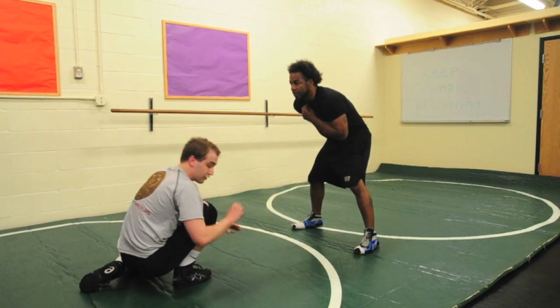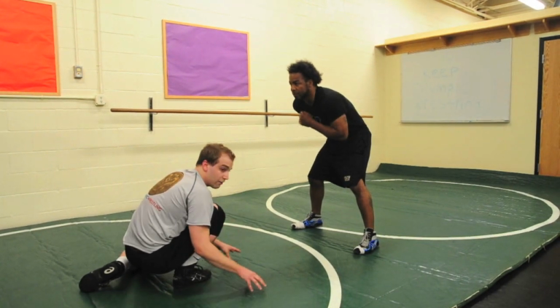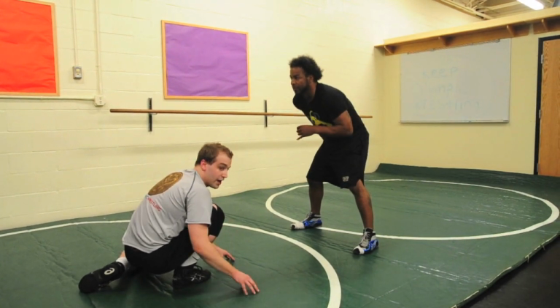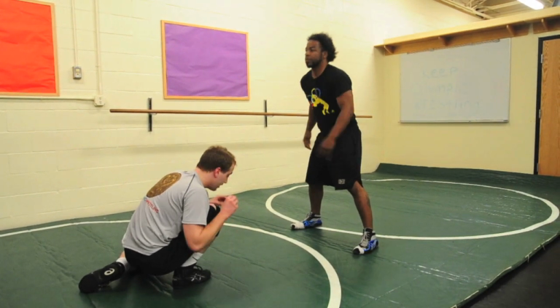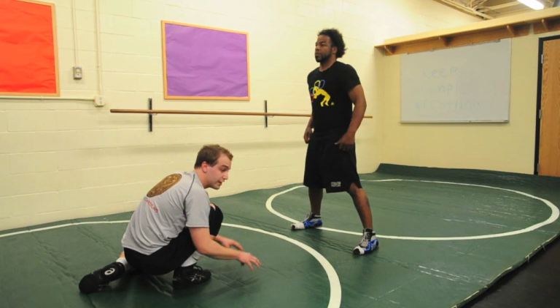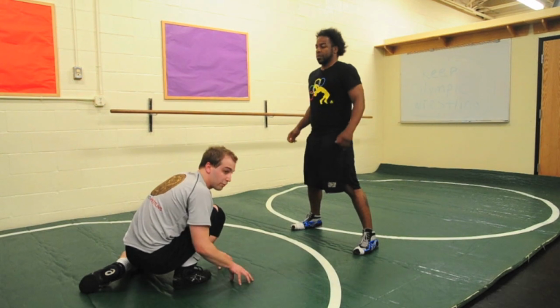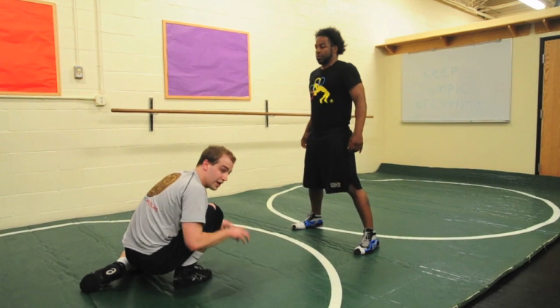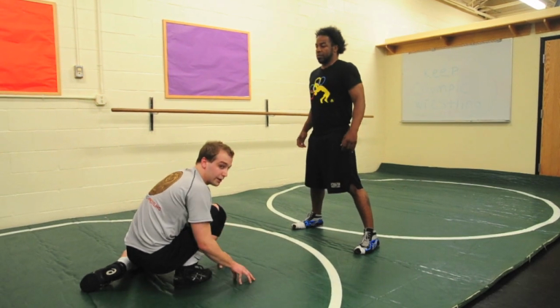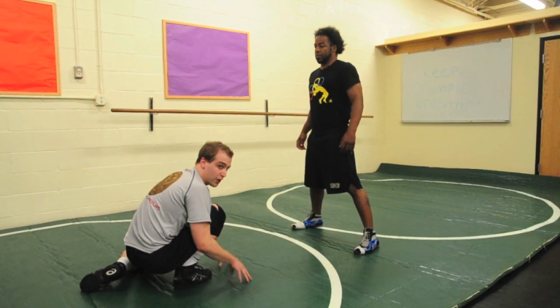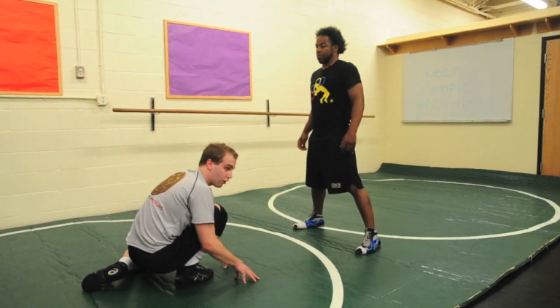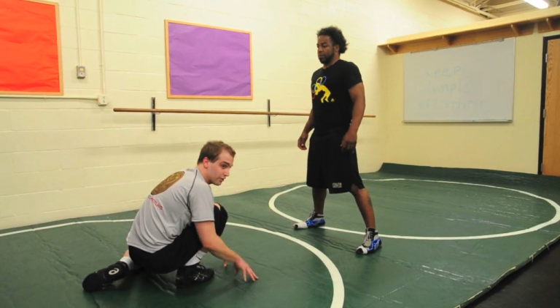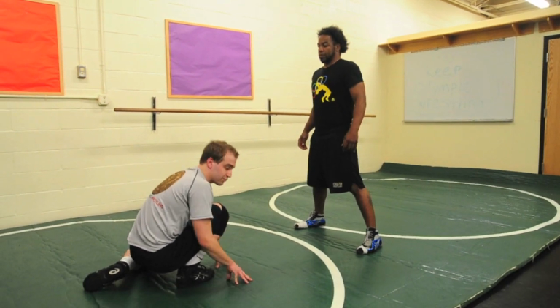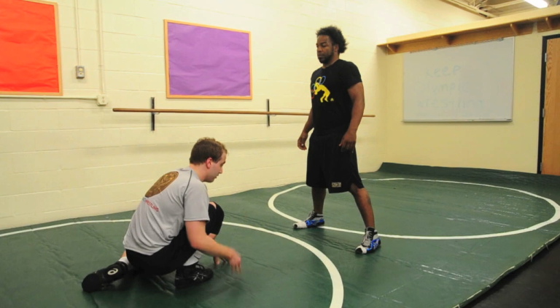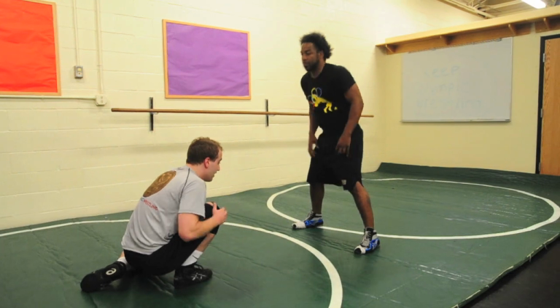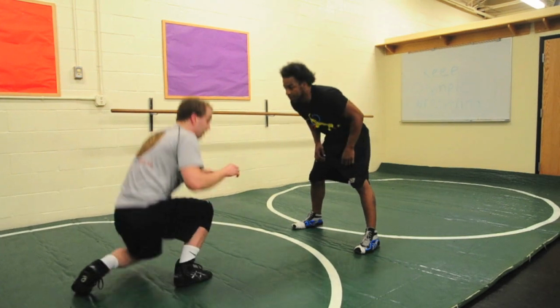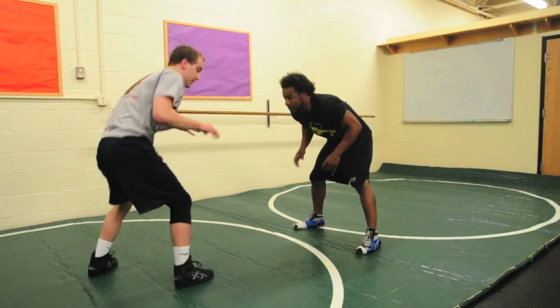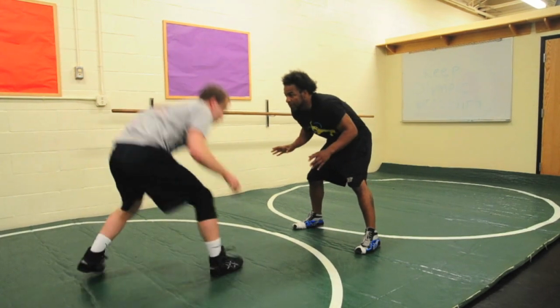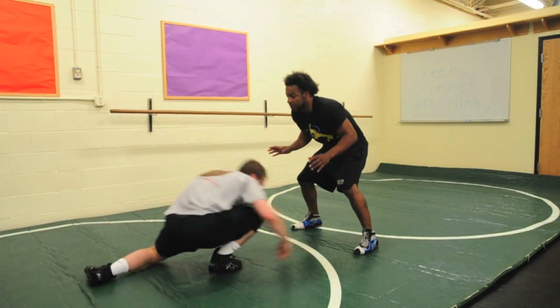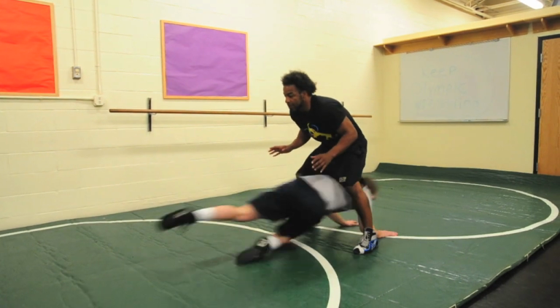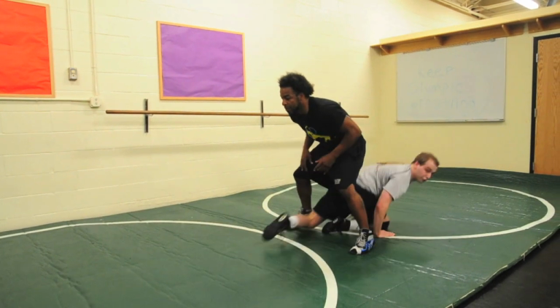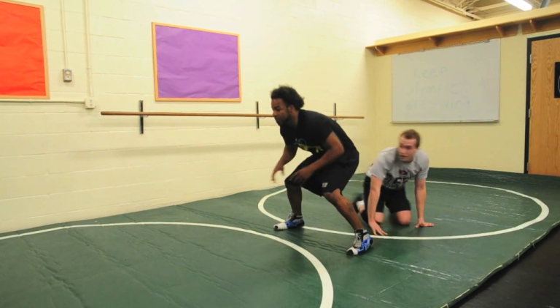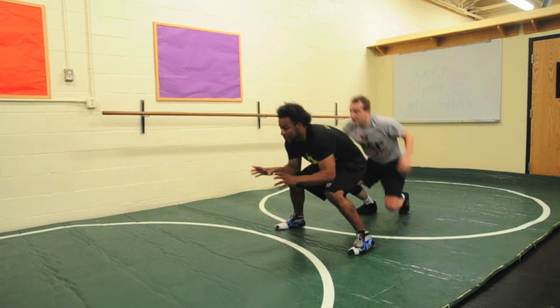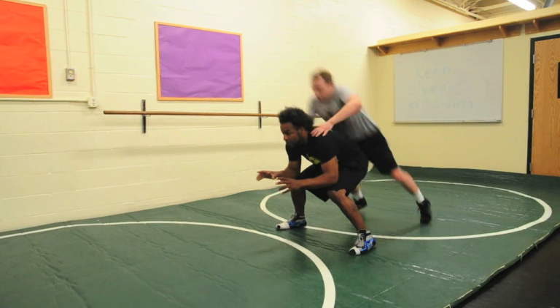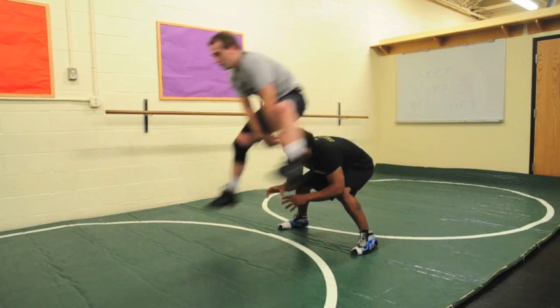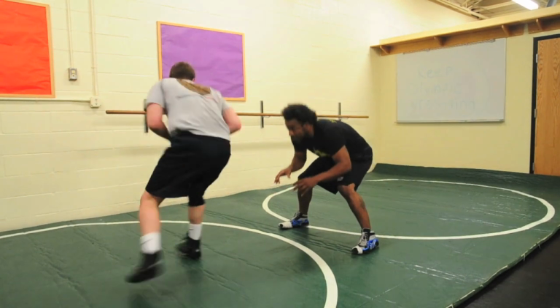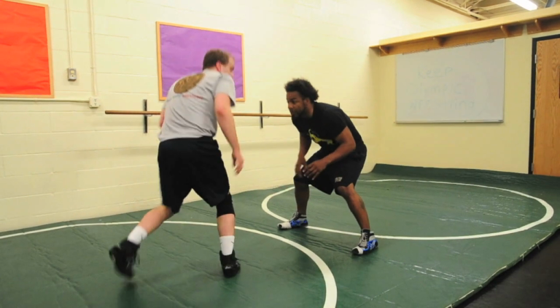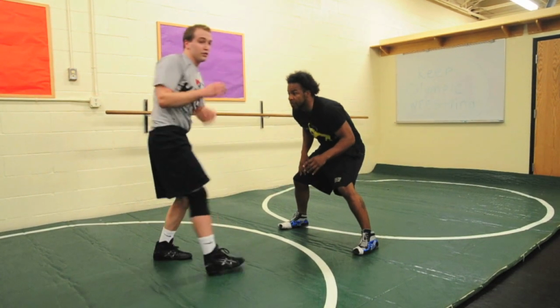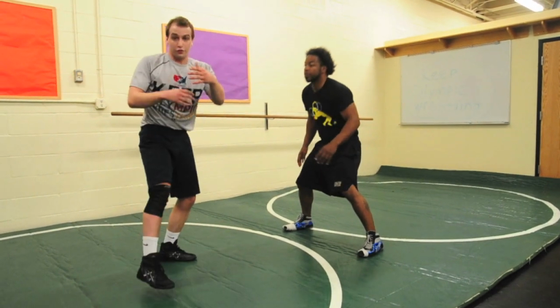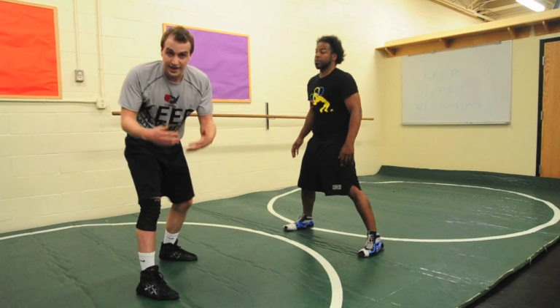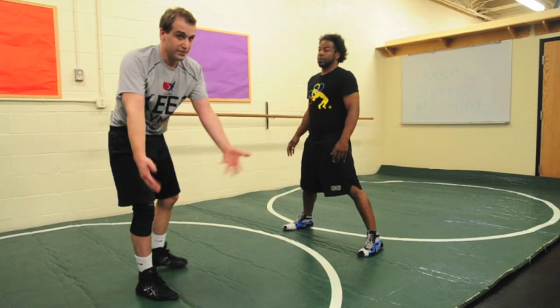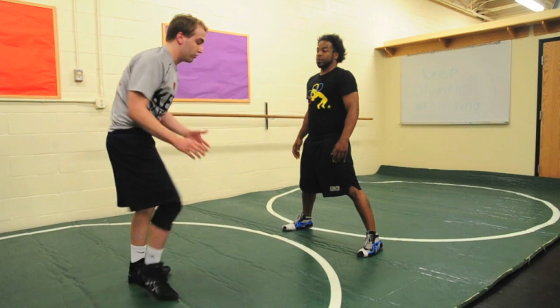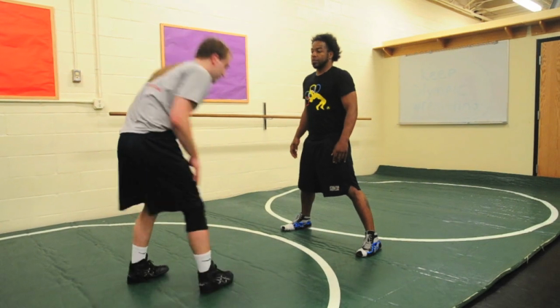It's a great way to get your team ready for practice, get them warmed up, get their heart rates going, get a sweat going. So I lower my level, go through, jump back over. We can run the drill for 30 seconds, a minute, however long we feel.